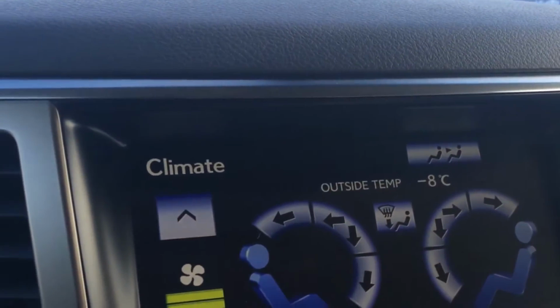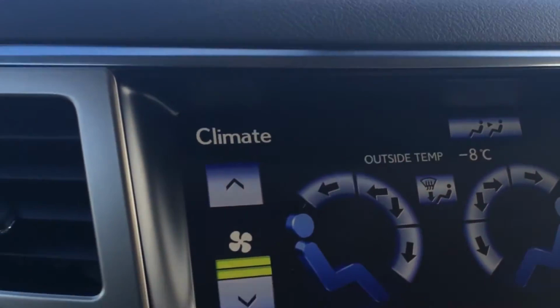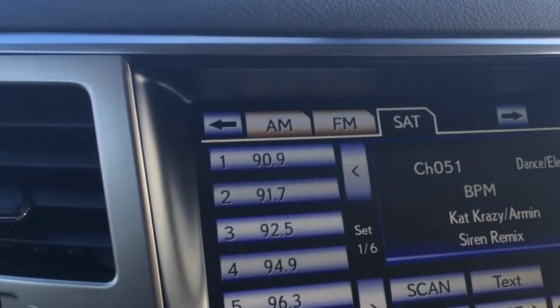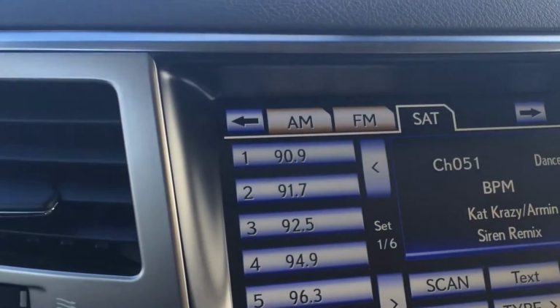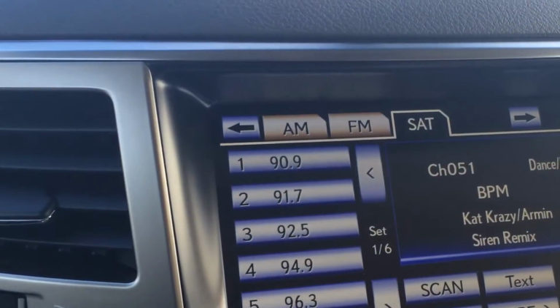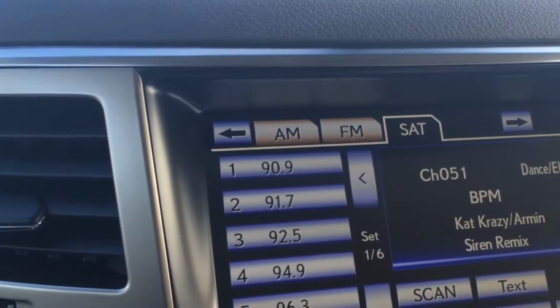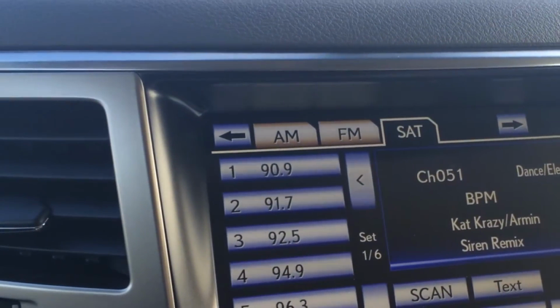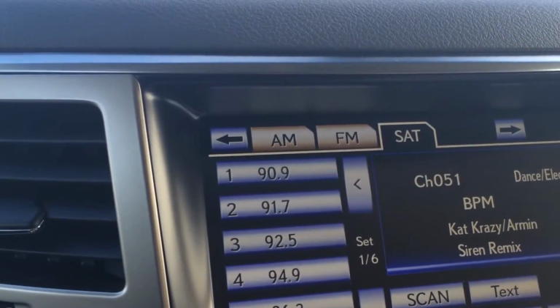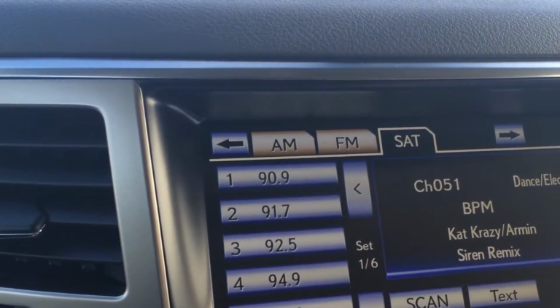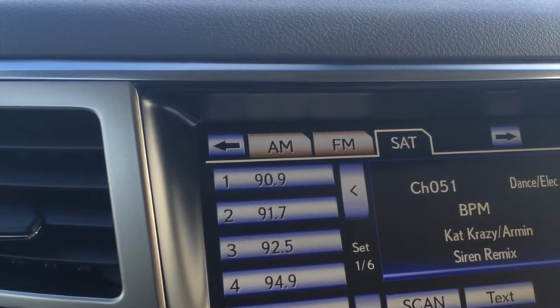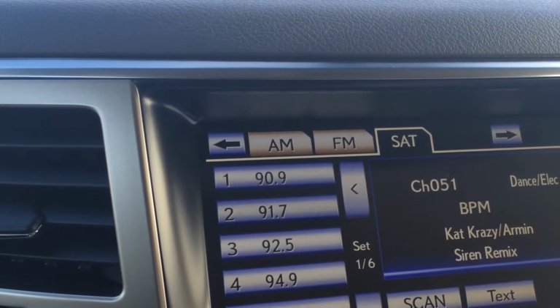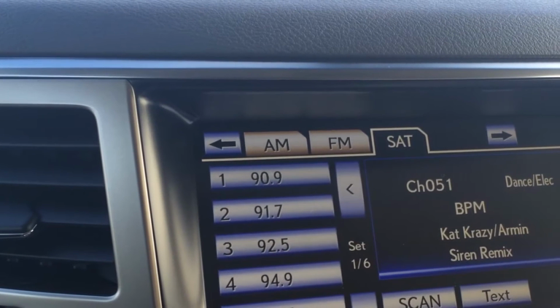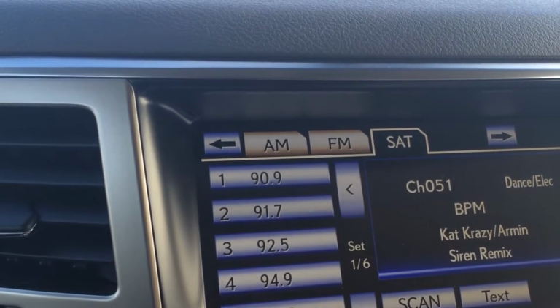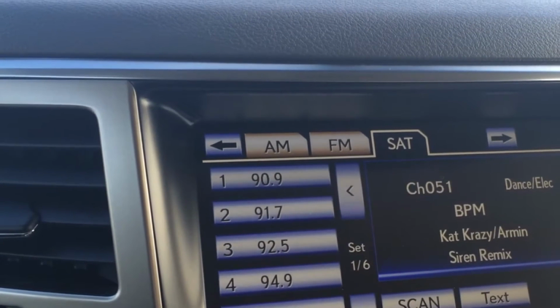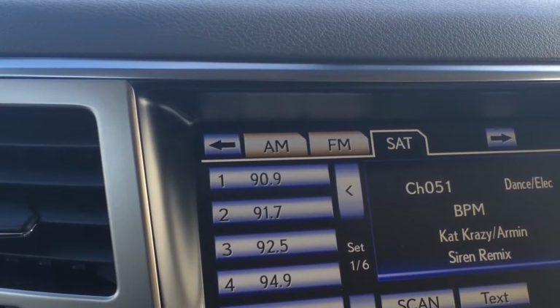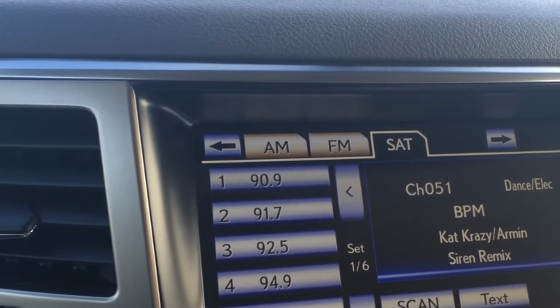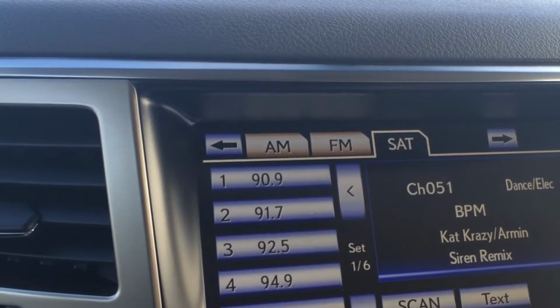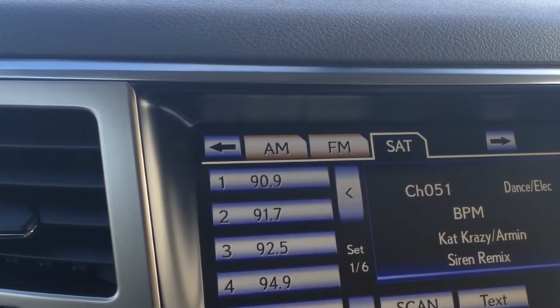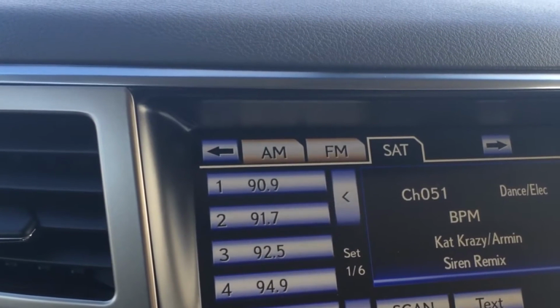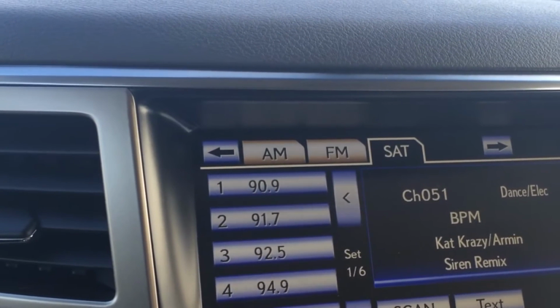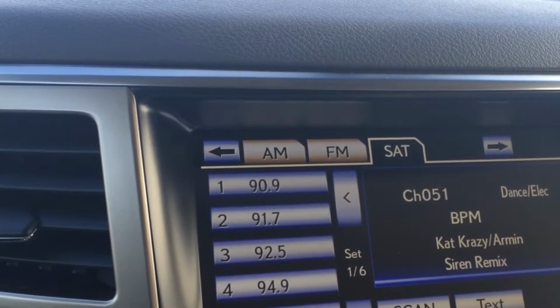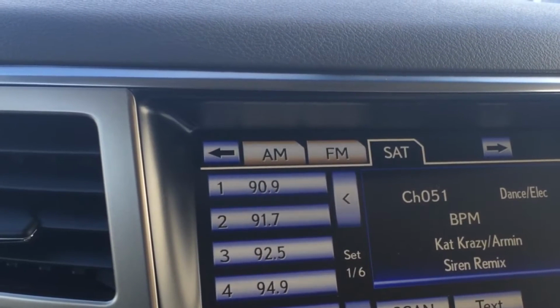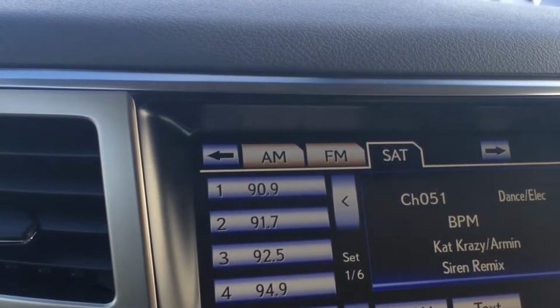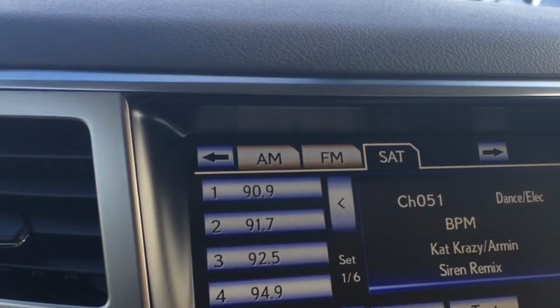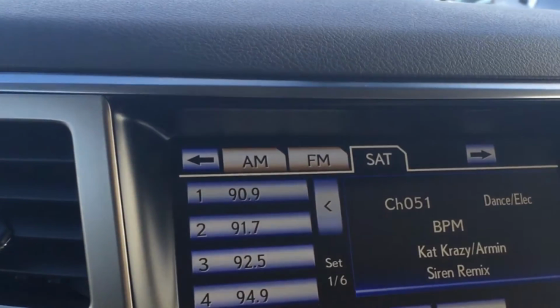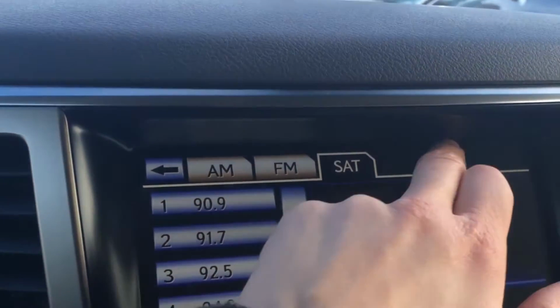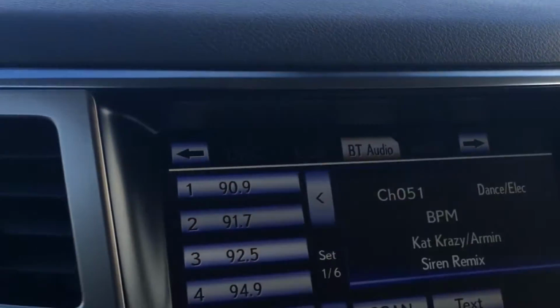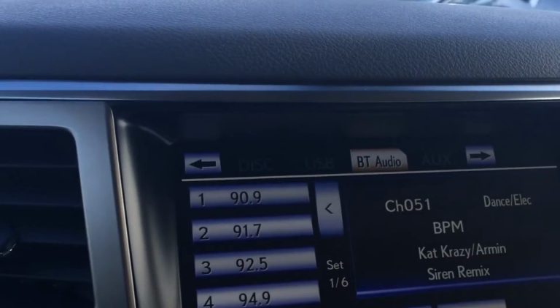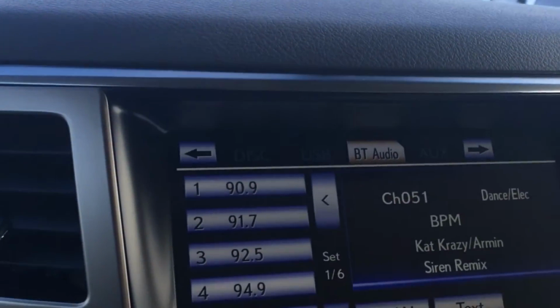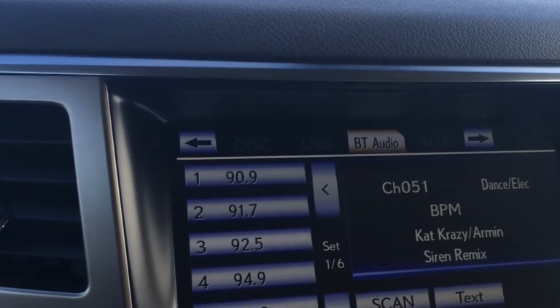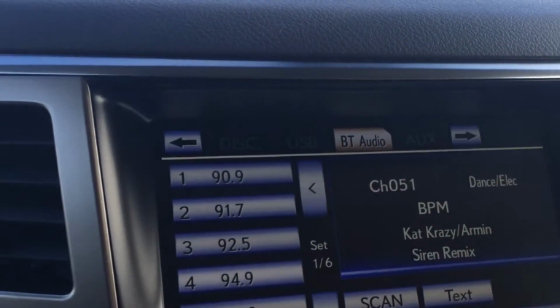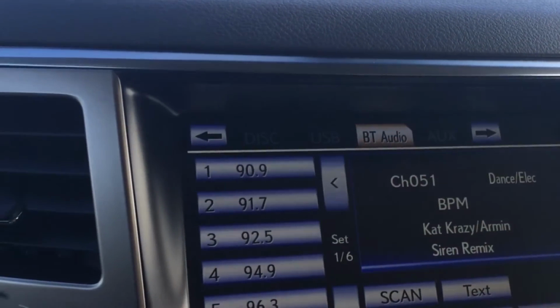For your audio you have AM, FM, satellite, HD radio, 19 speakers, surround sound, DVD, USB, and auxiliary.